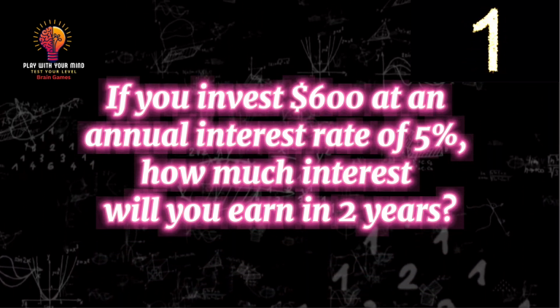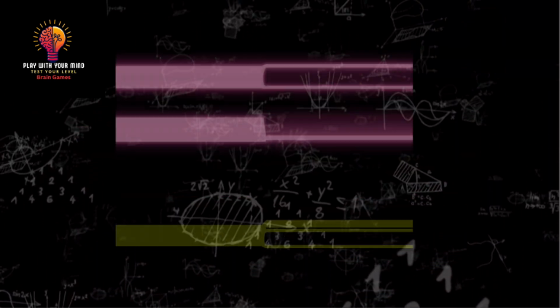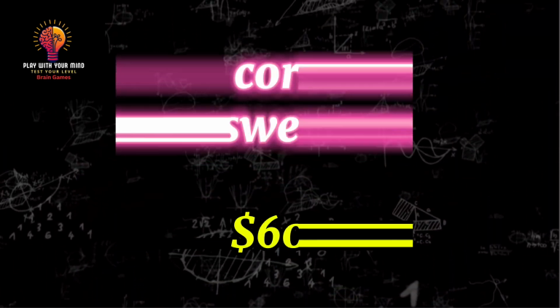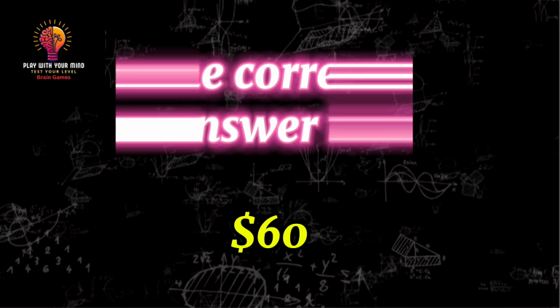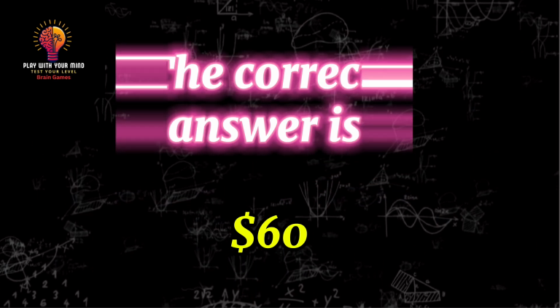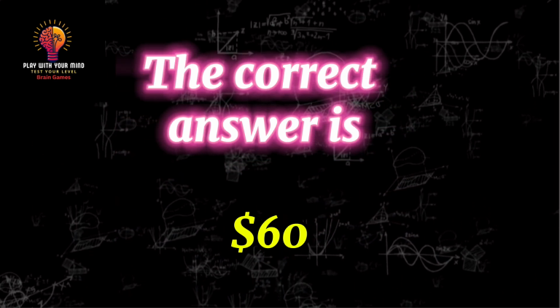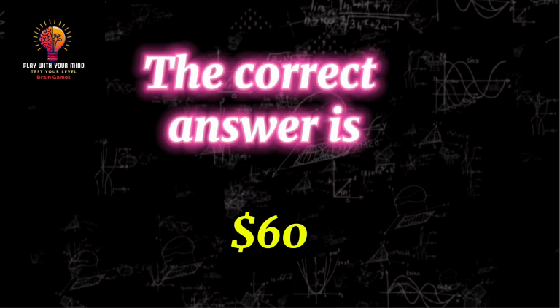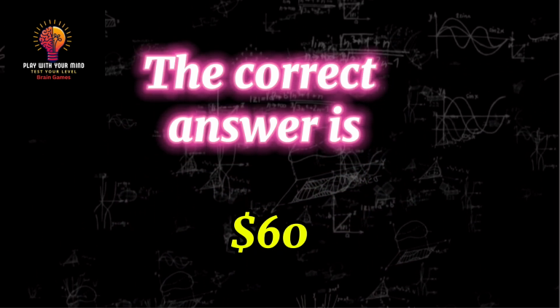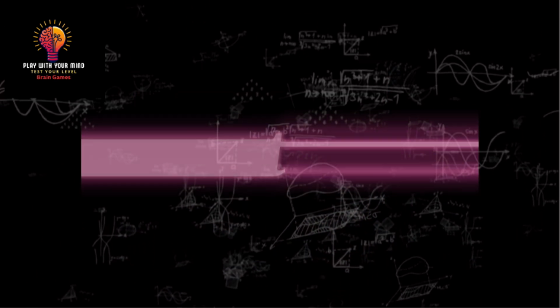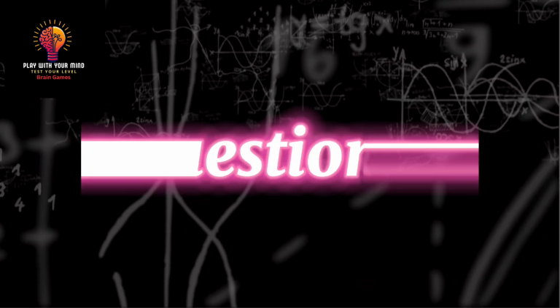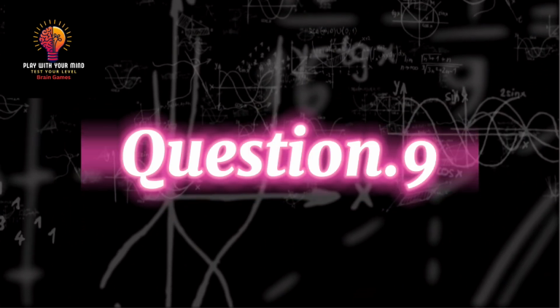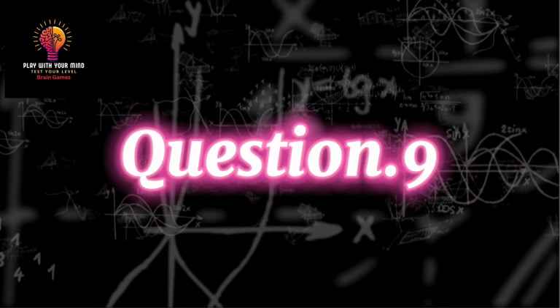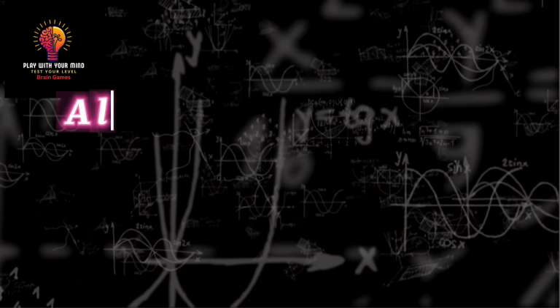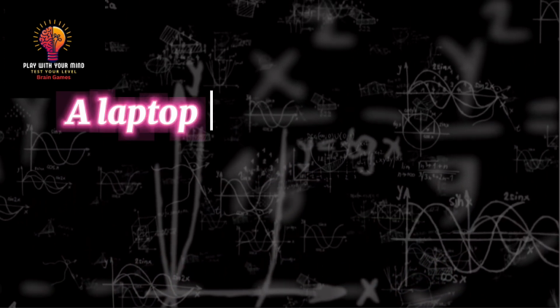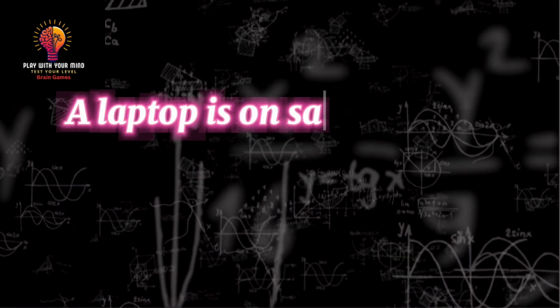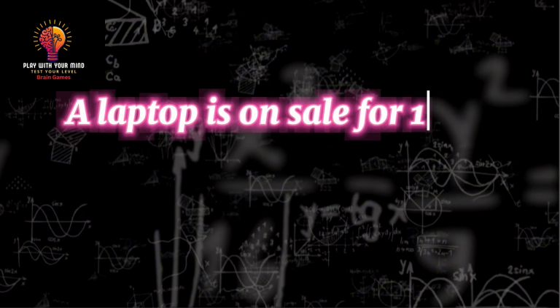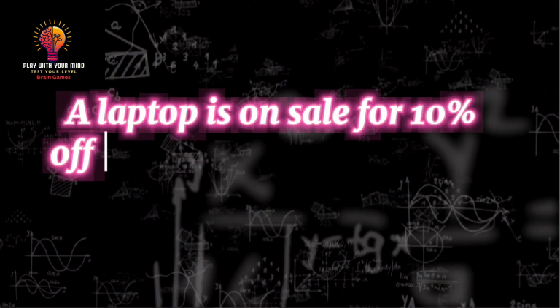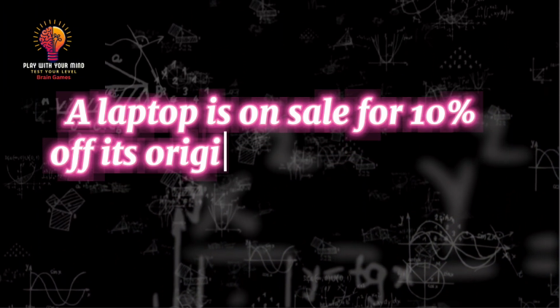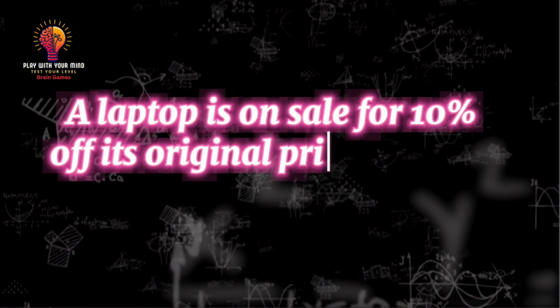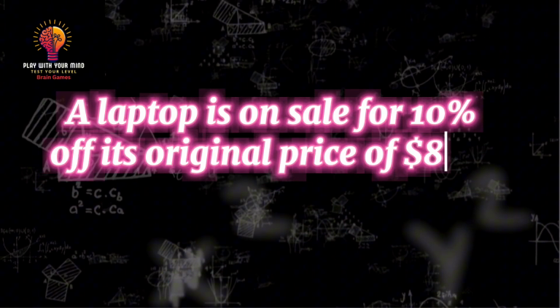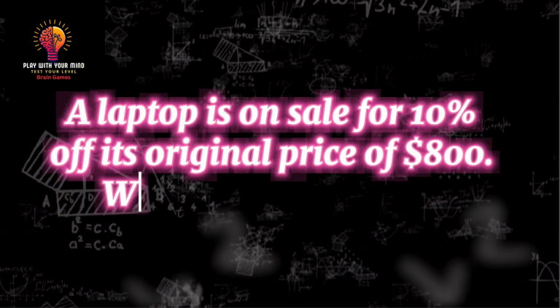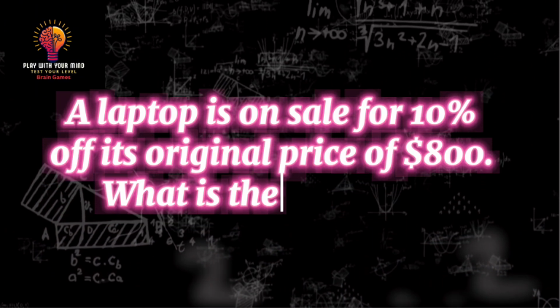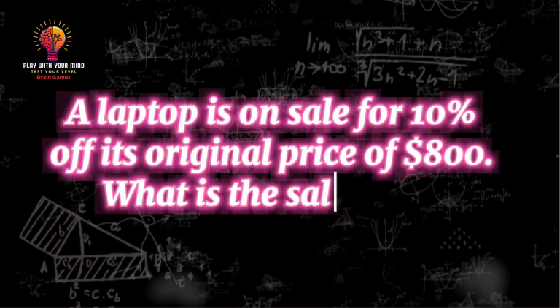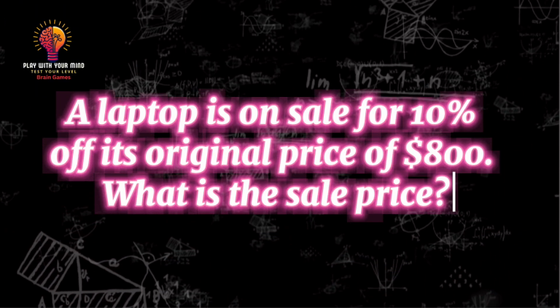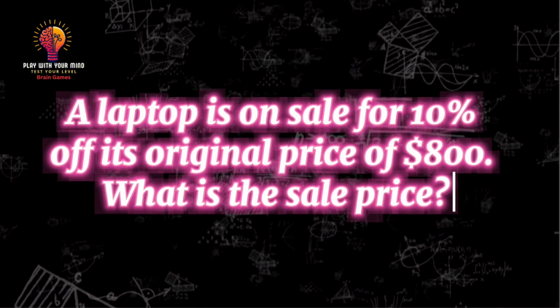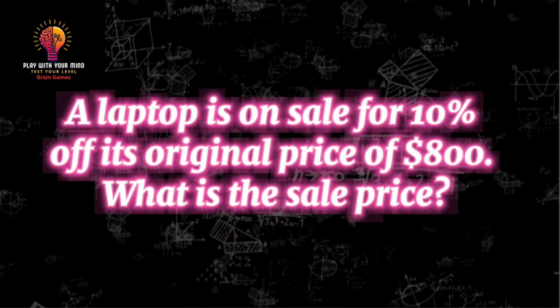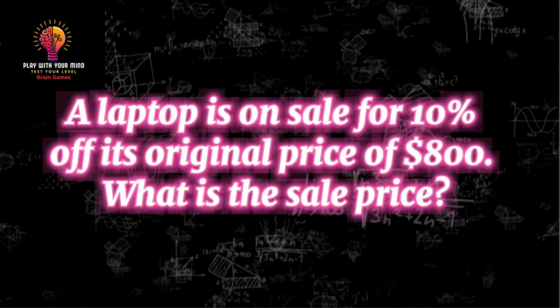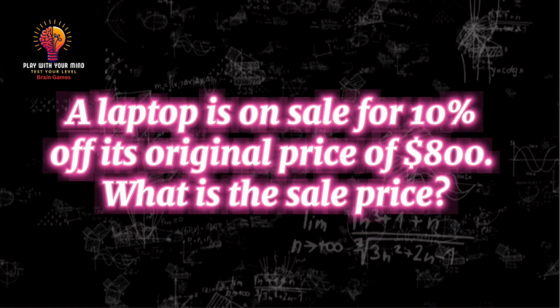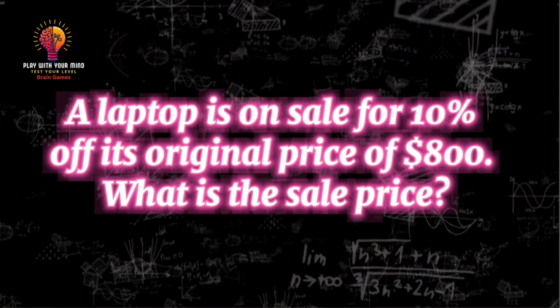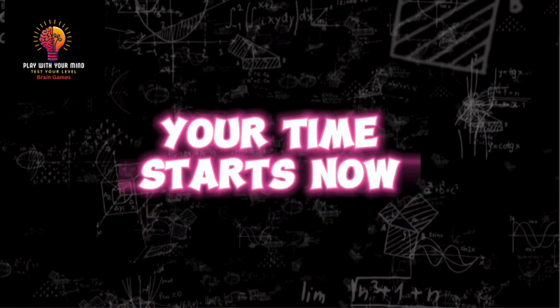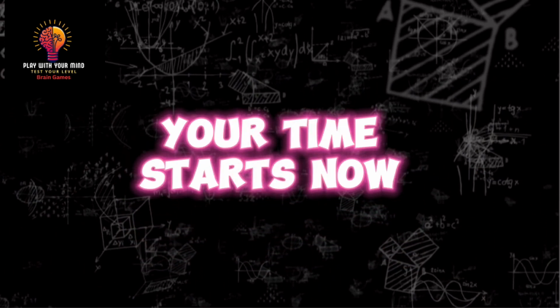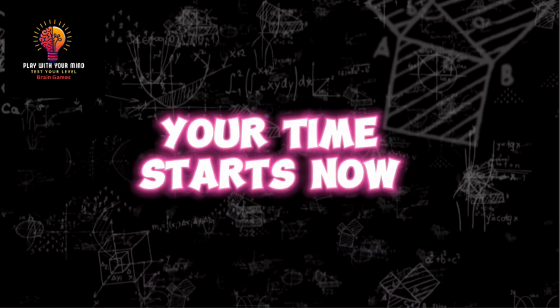The correct answer is 60. Question 9: A laptop is on sale for 10% off its original price of $800. What is the sale price? Your time starts now.